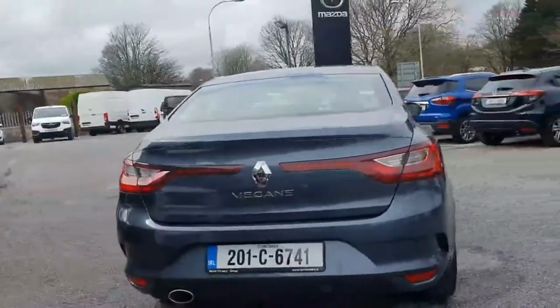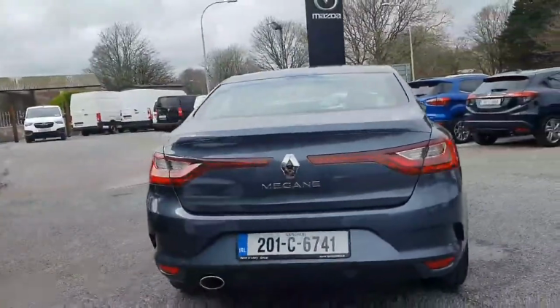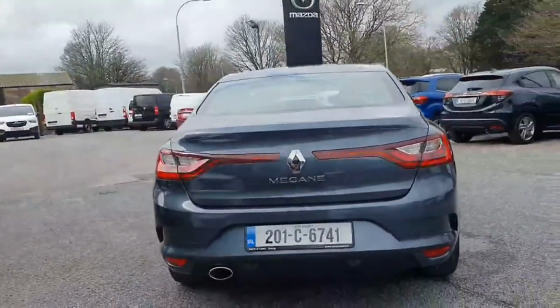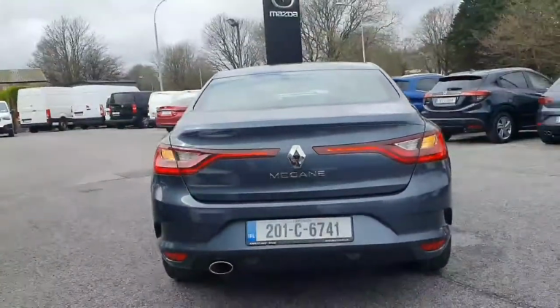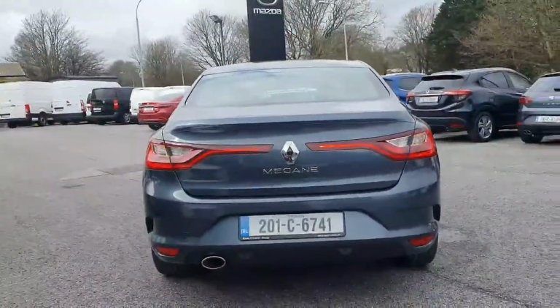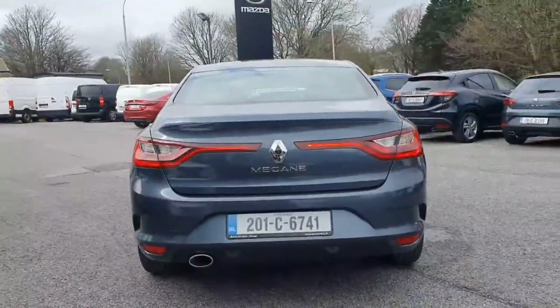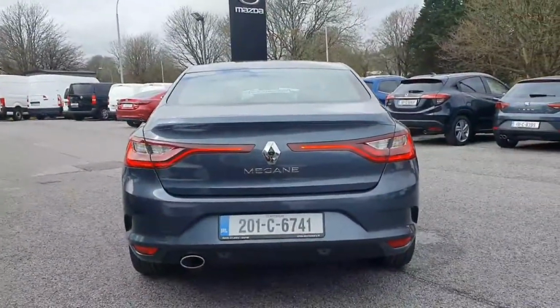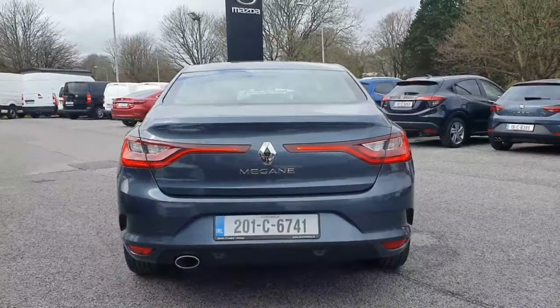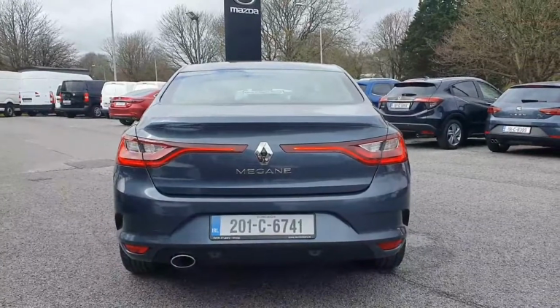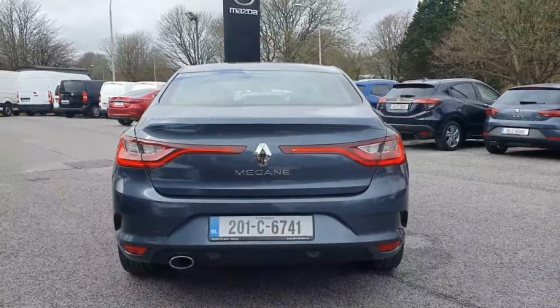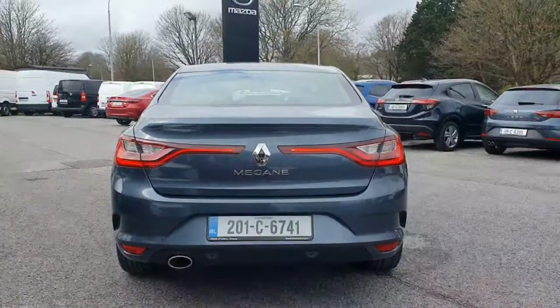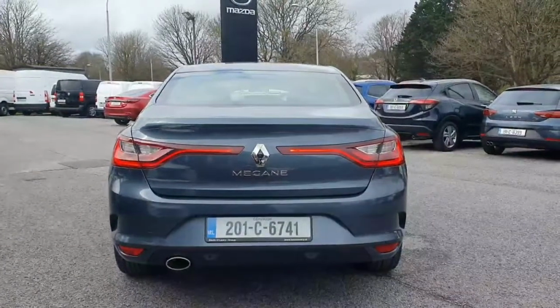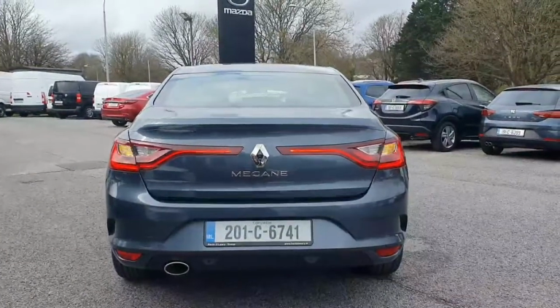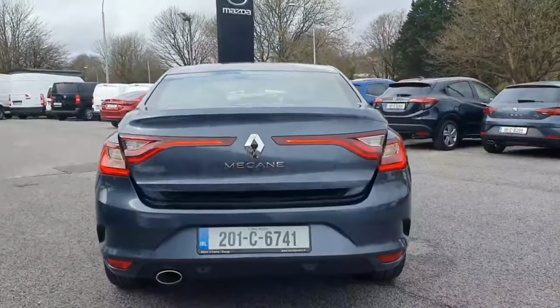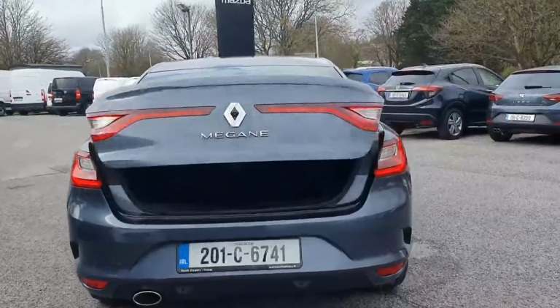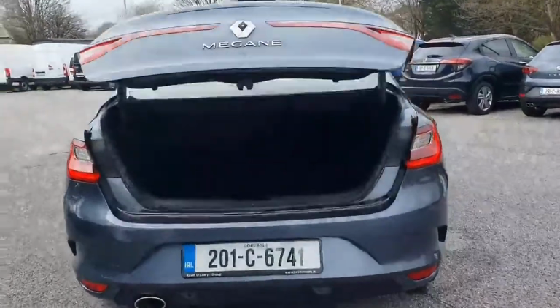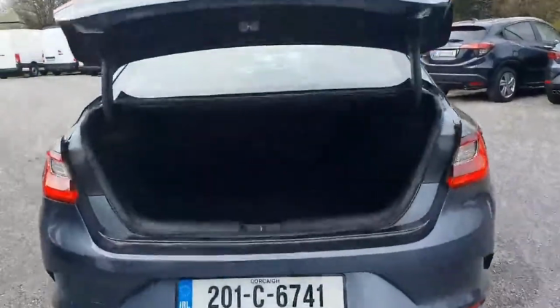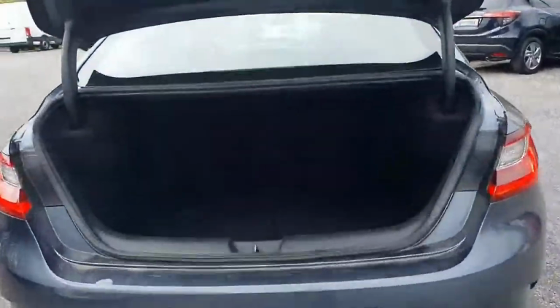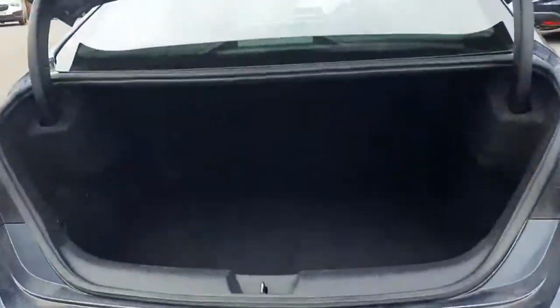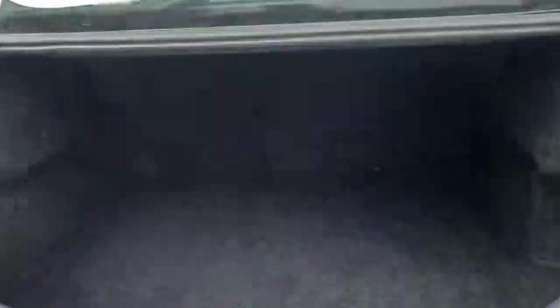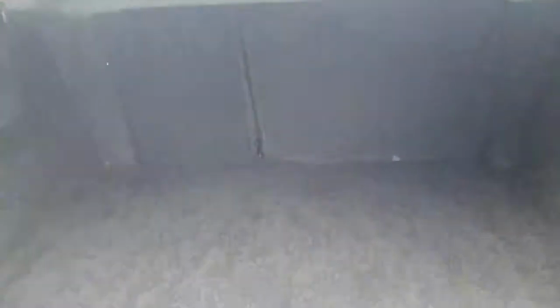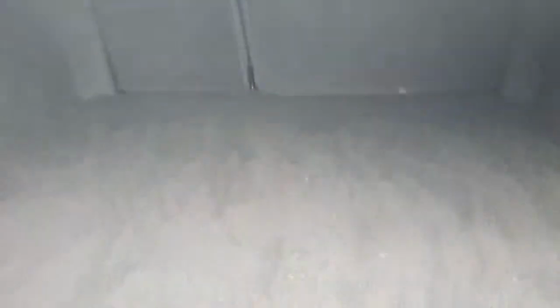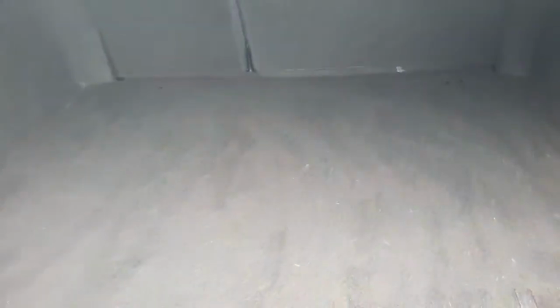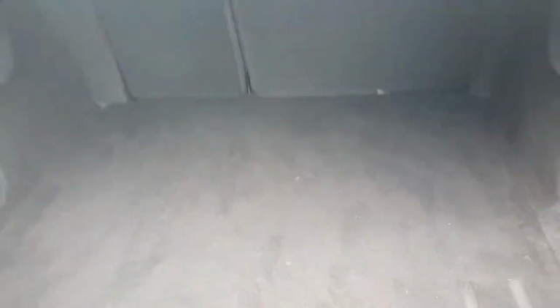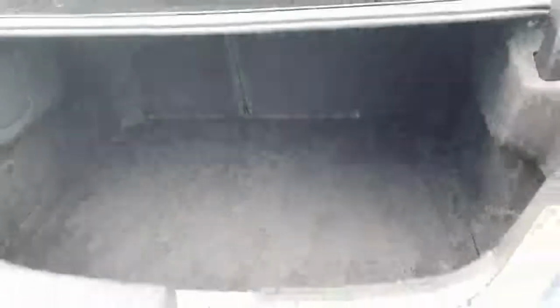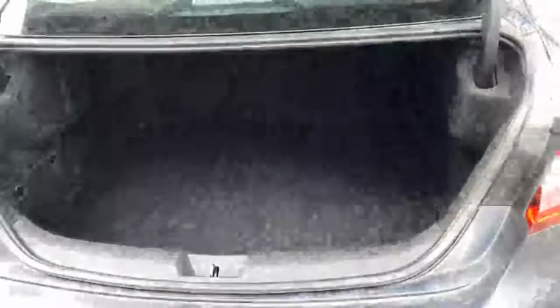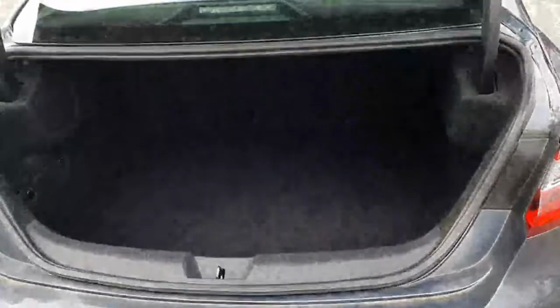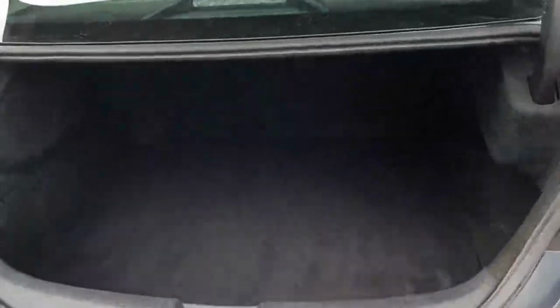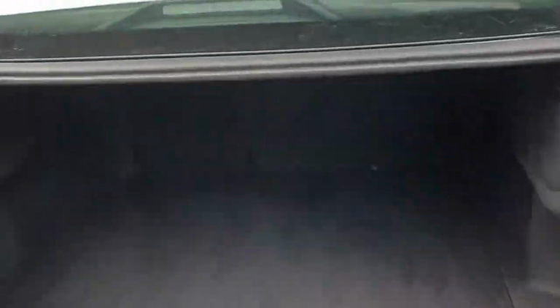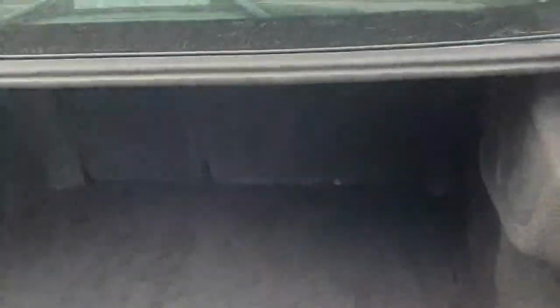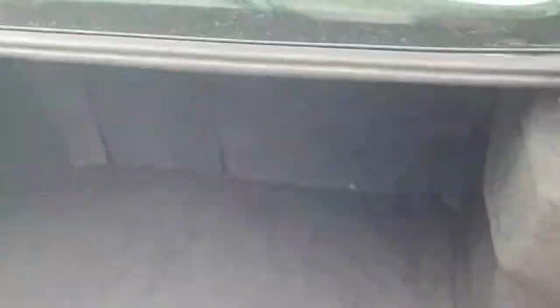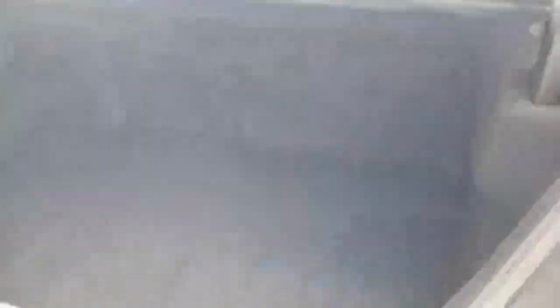Just moving around to the rear, you have your parking sensors along with your reversing camera. Popping open the boot — lovely spacious boot with the Megane Coupe, with nice easy access in and out of it as well.